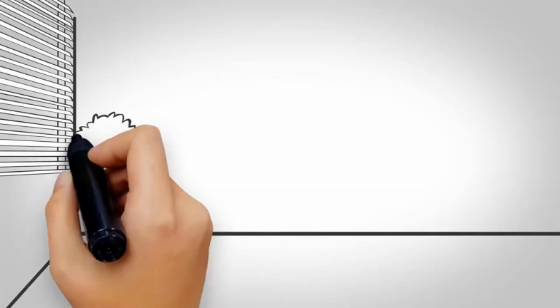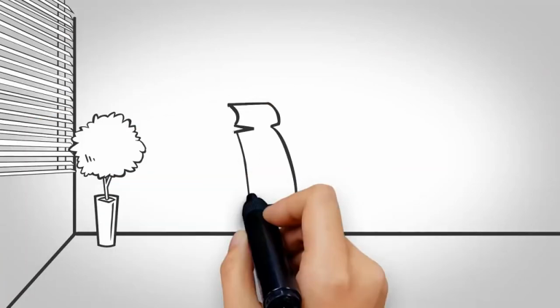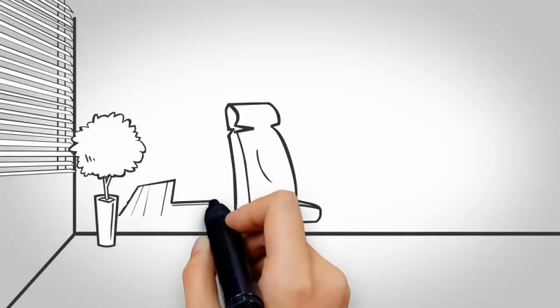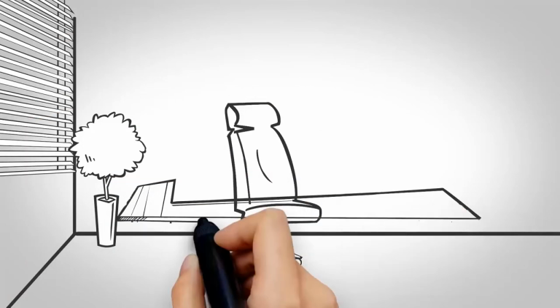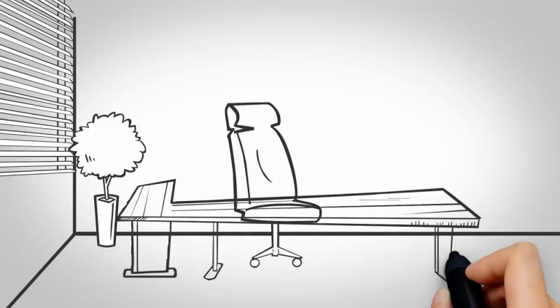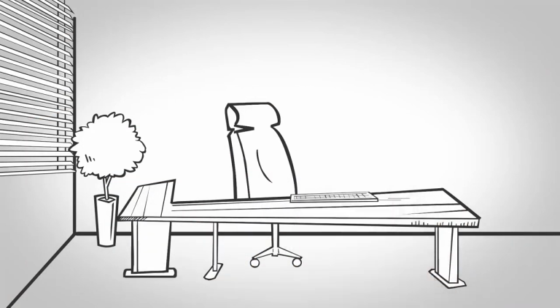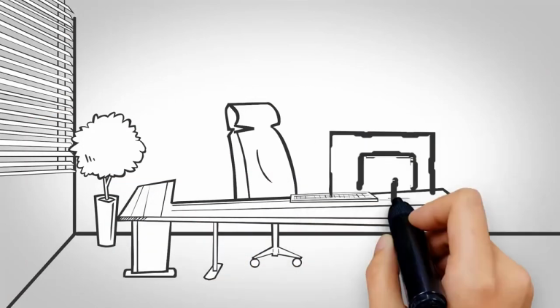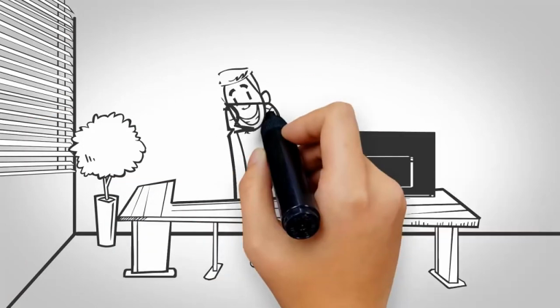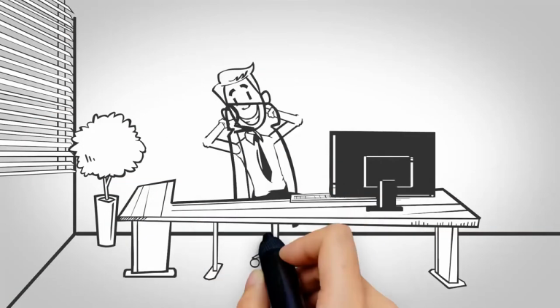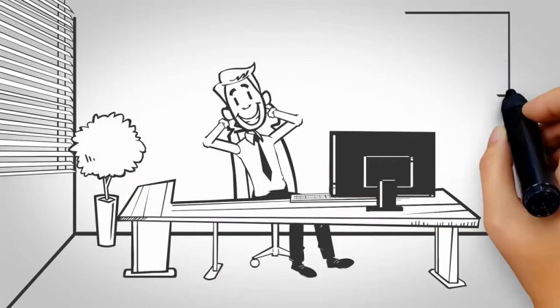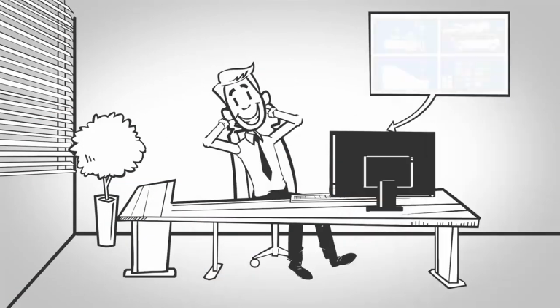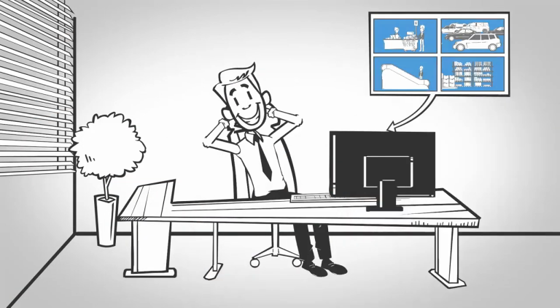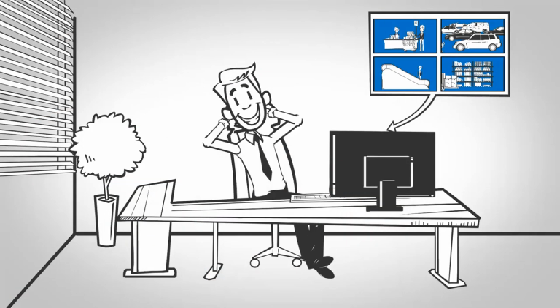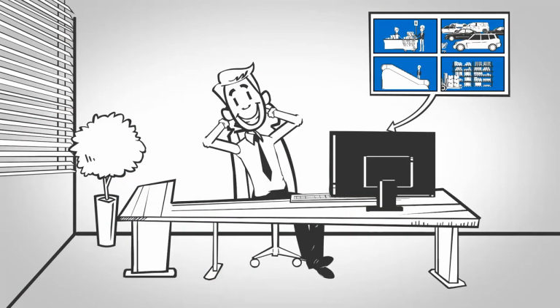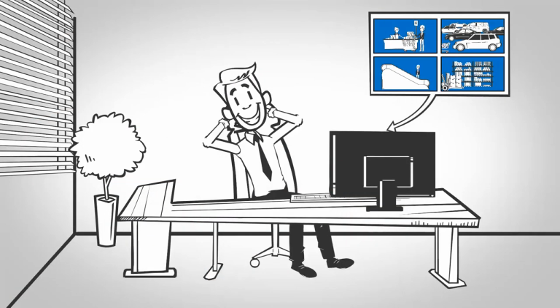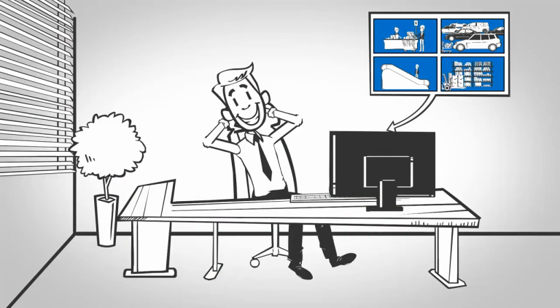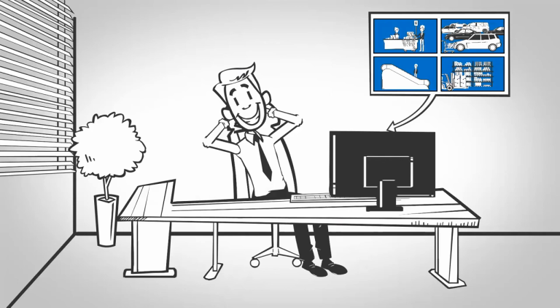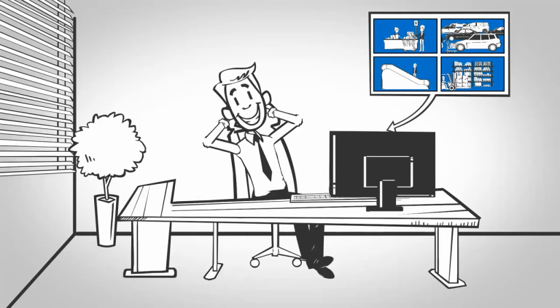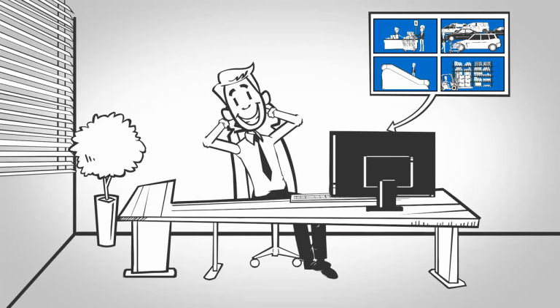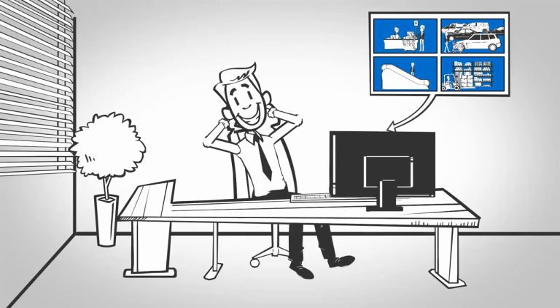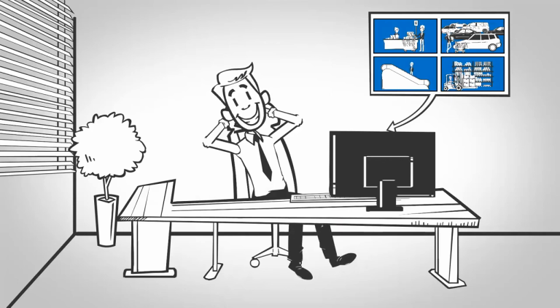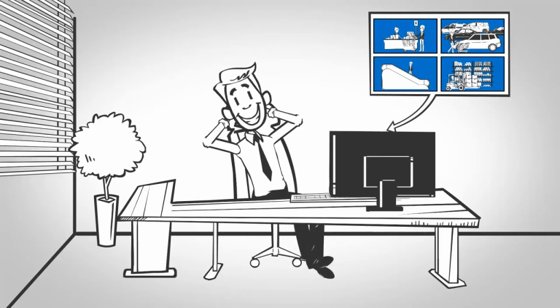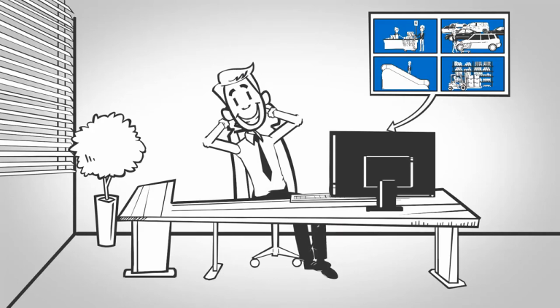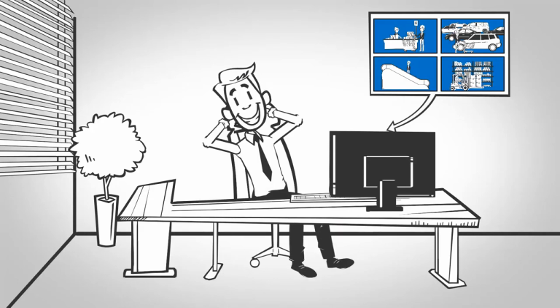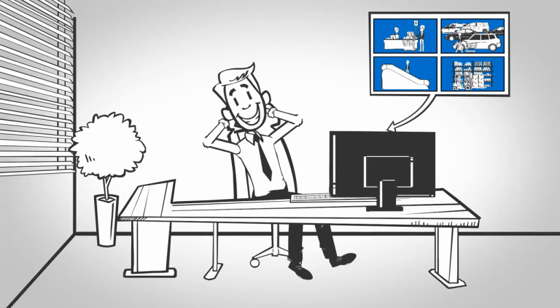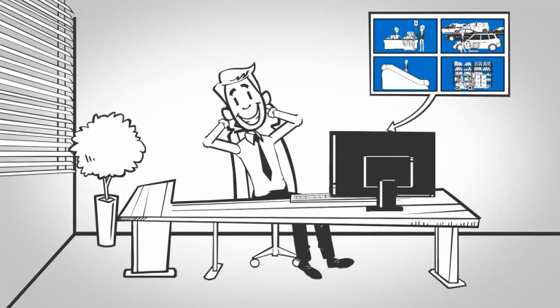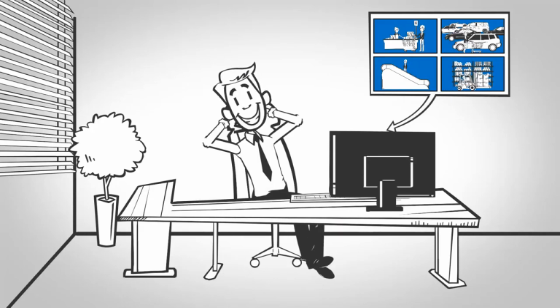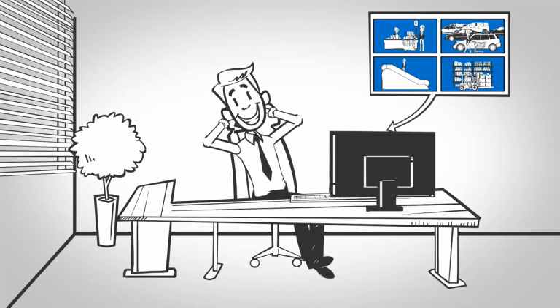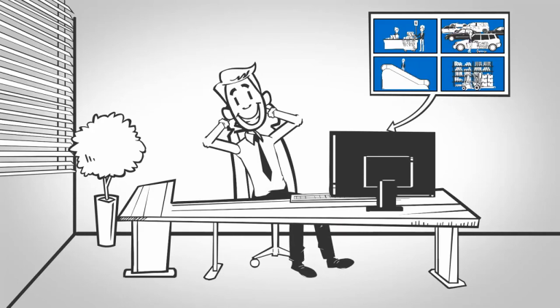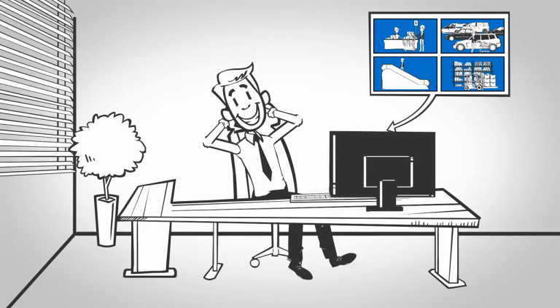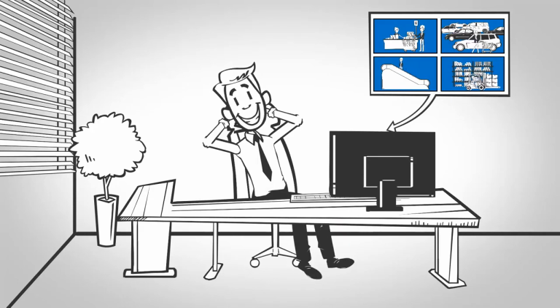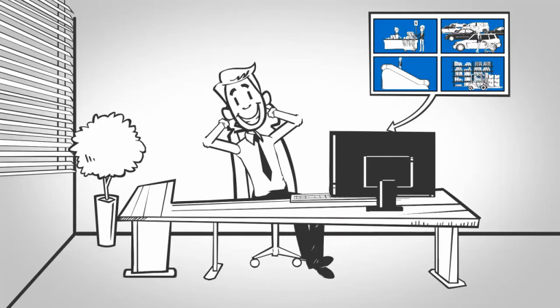we create cost-efficient, customized security solutions that allow you to monitor, manage, and observe your property with confidence.